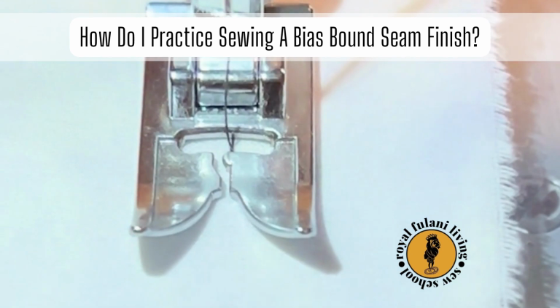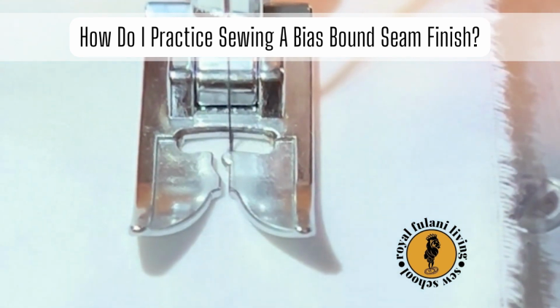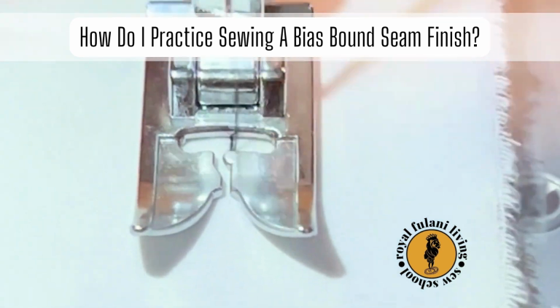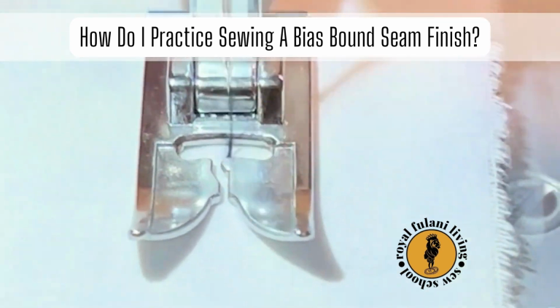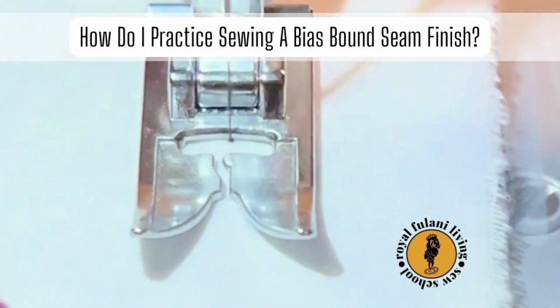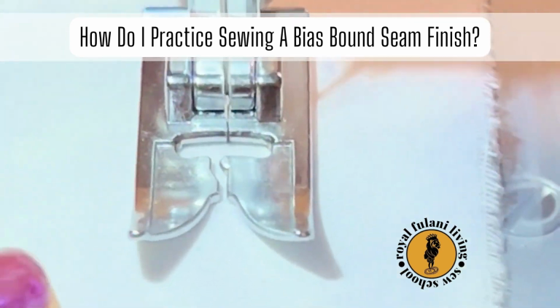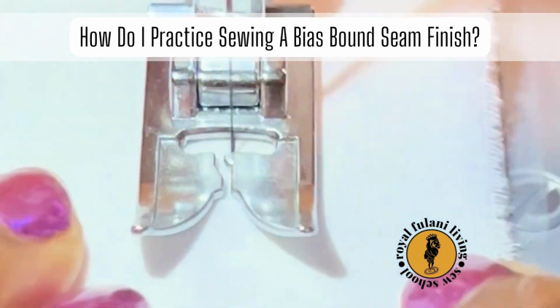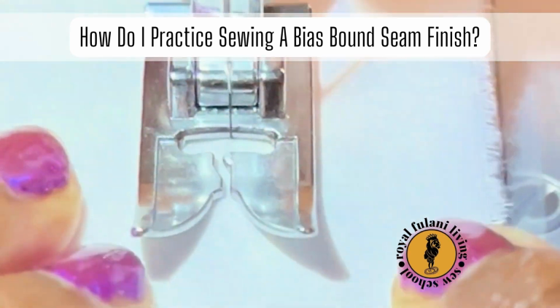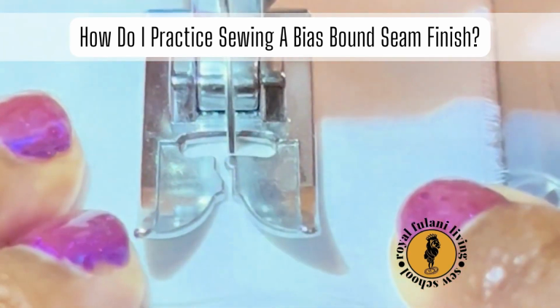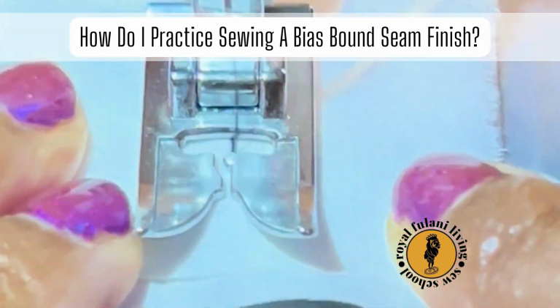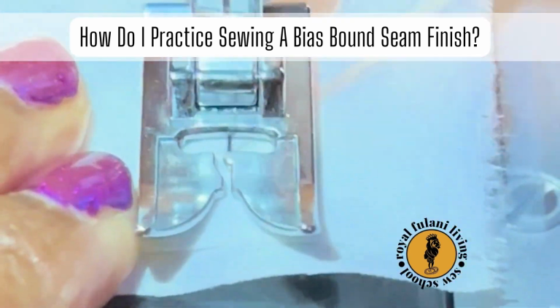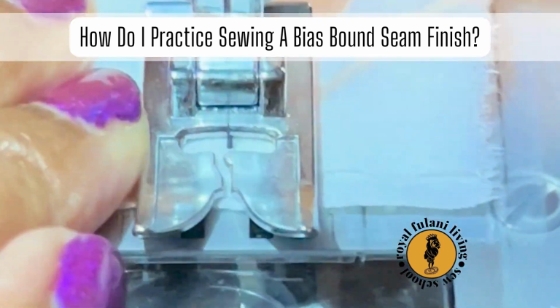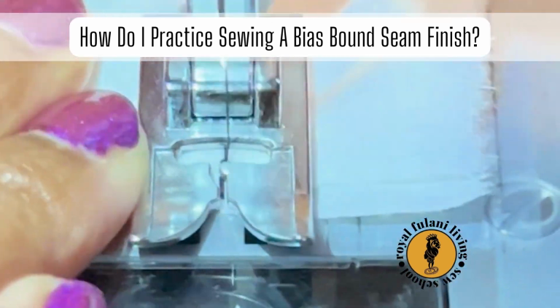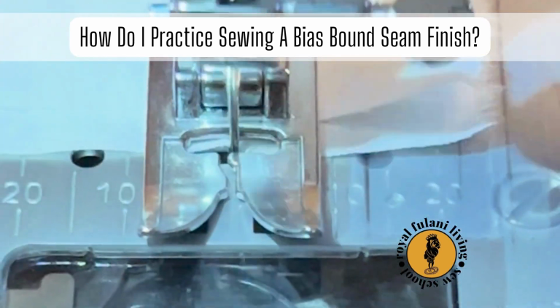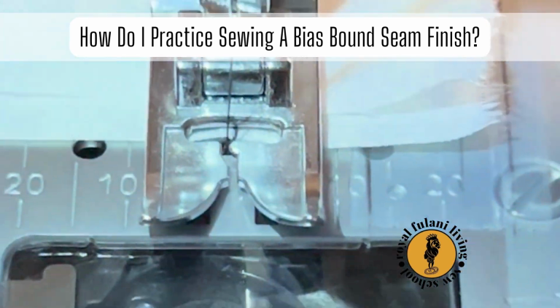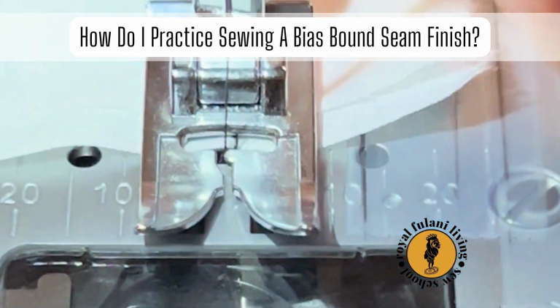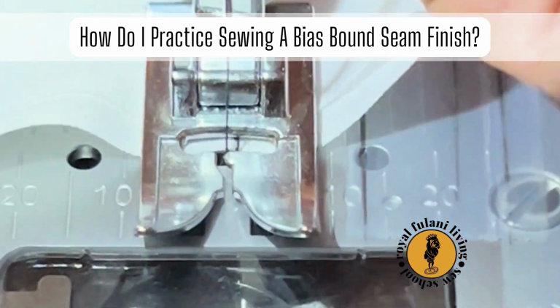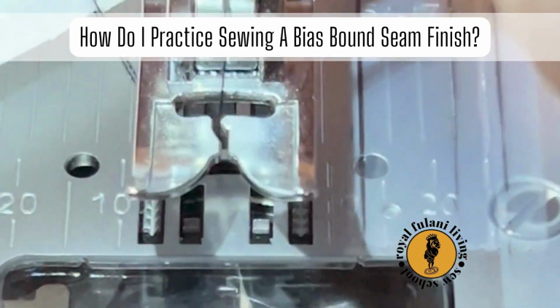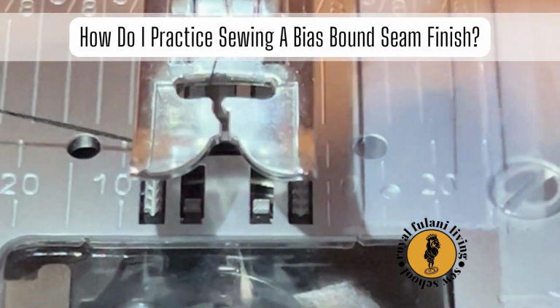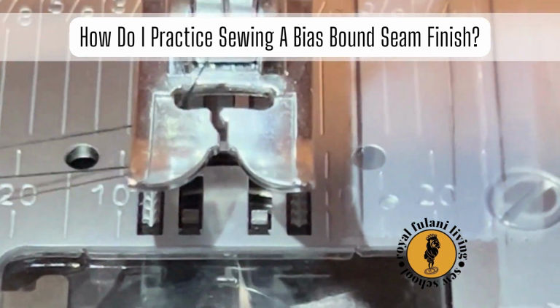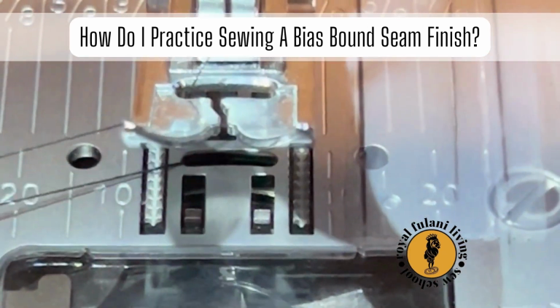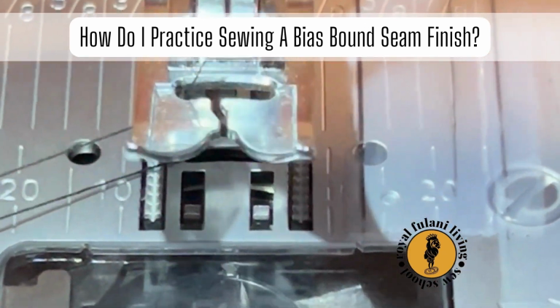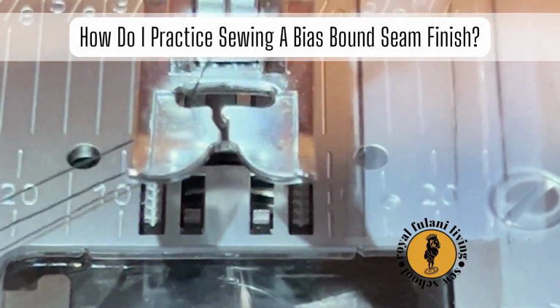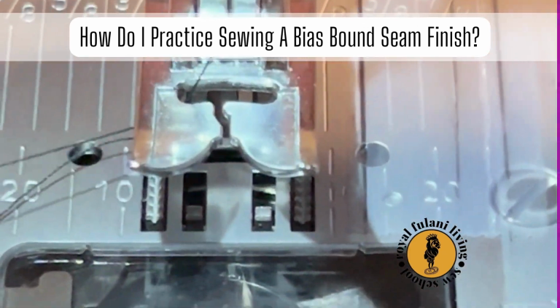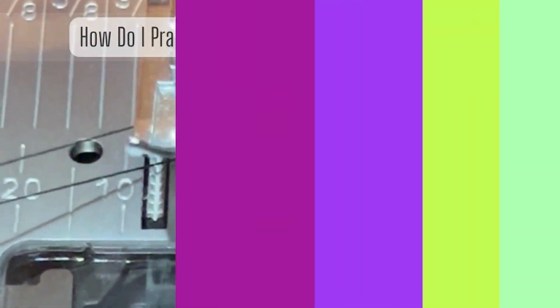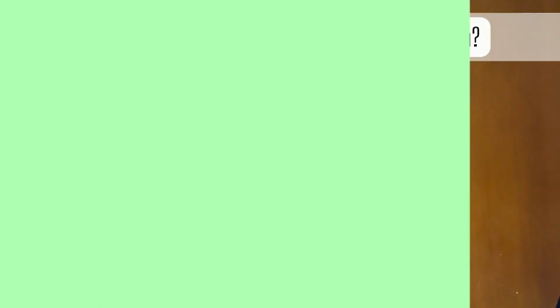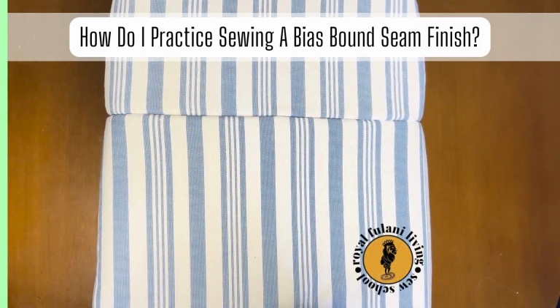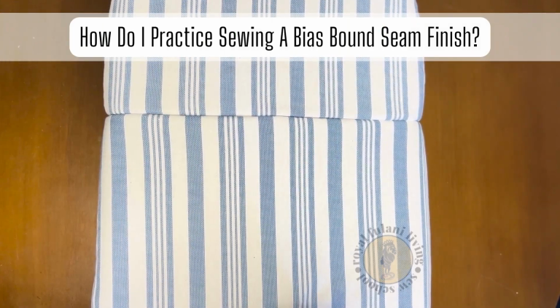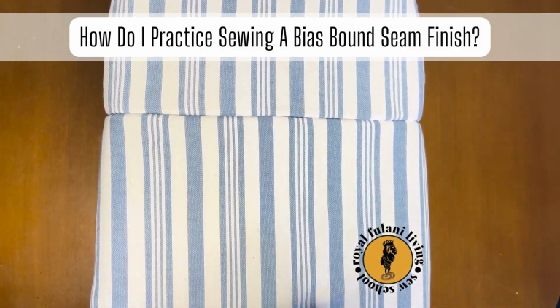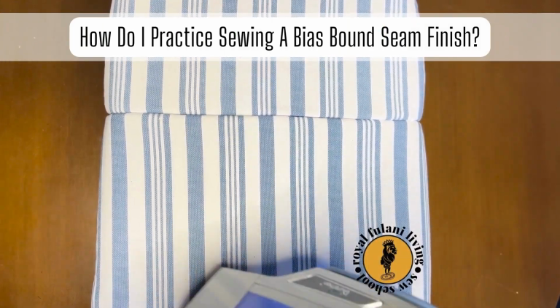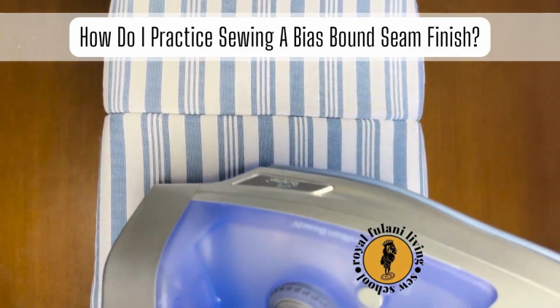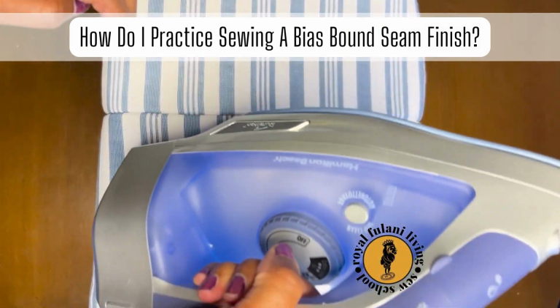Continue sewing your seam. As you get to the end of your seam, carefully backstitch. Now let's iron our sample.